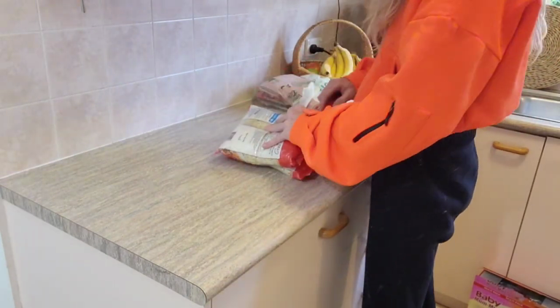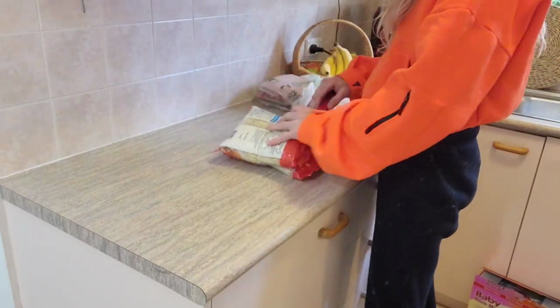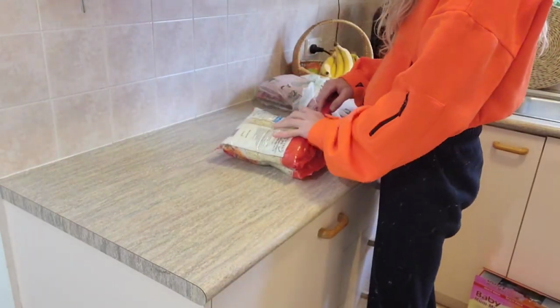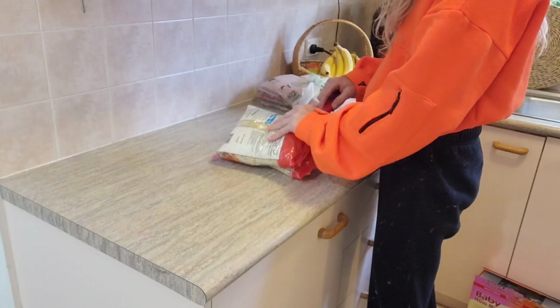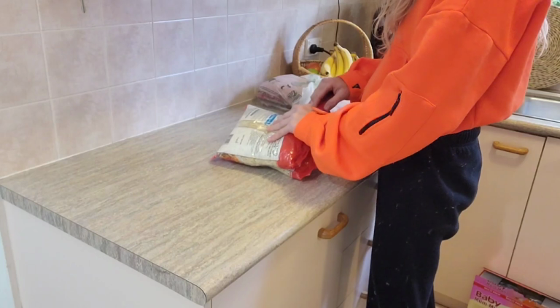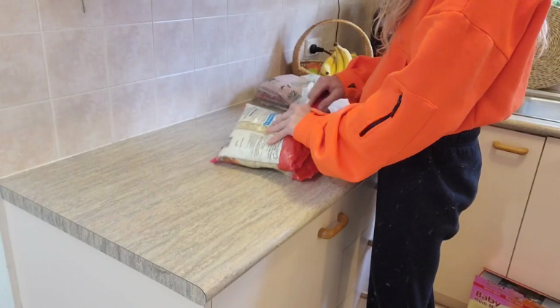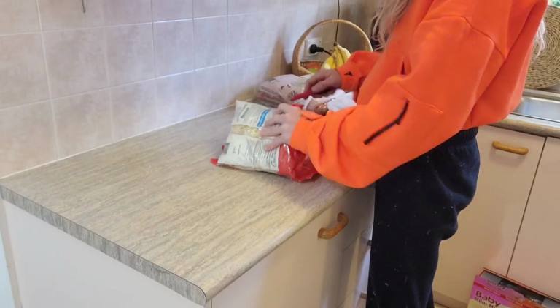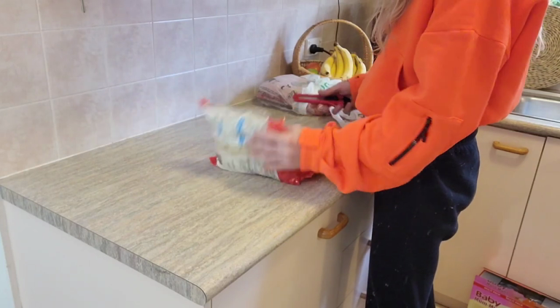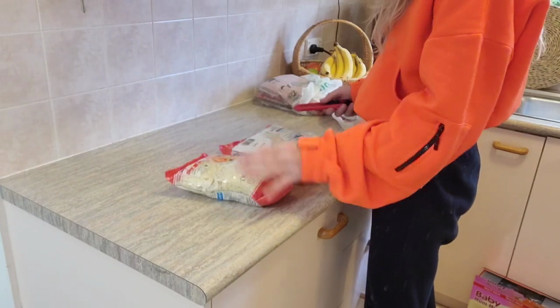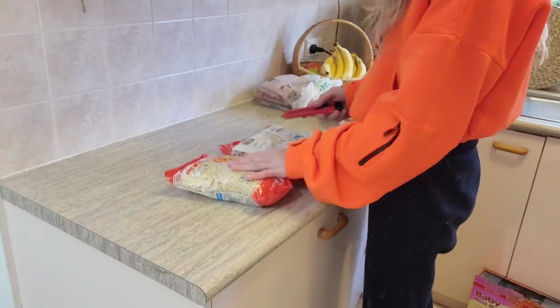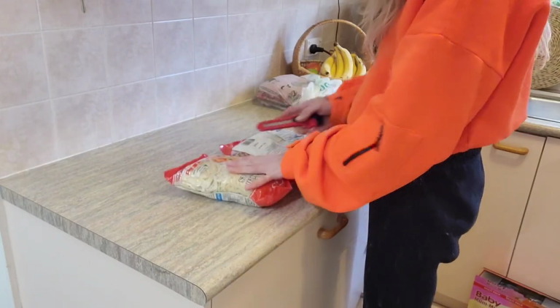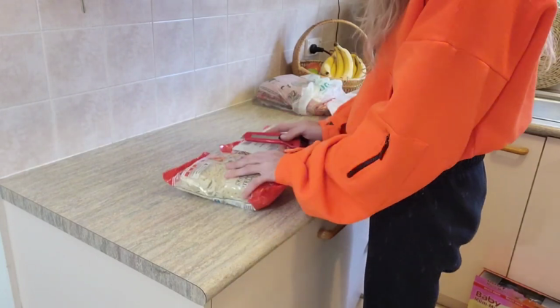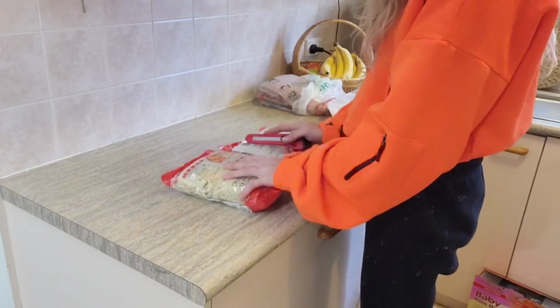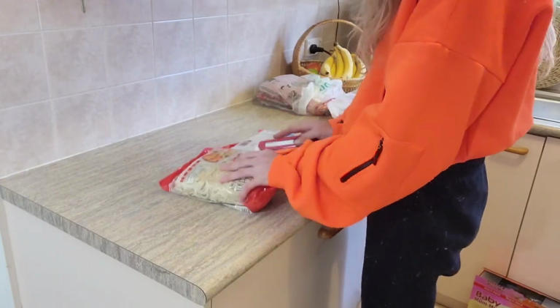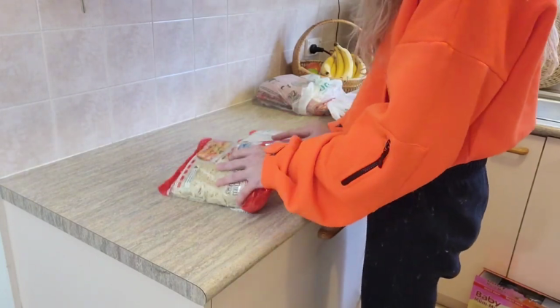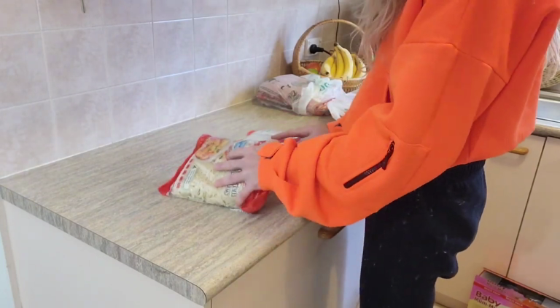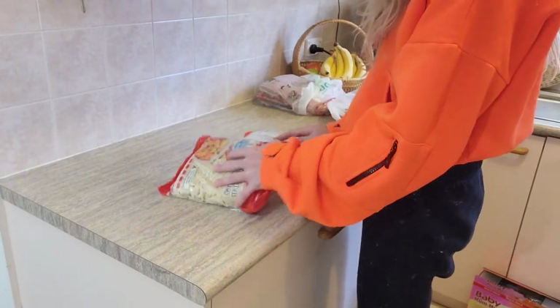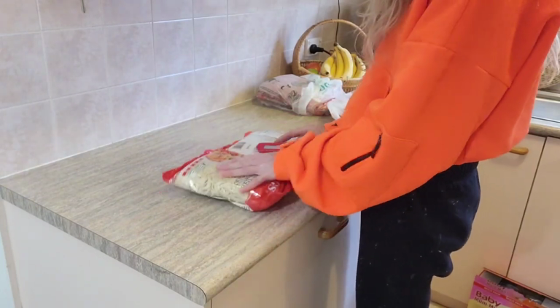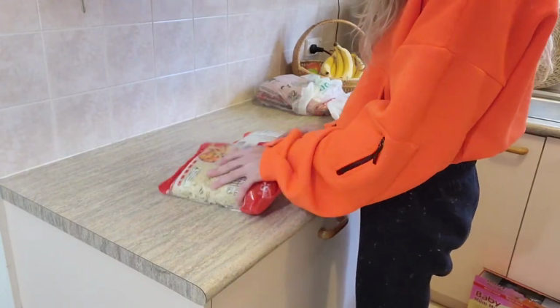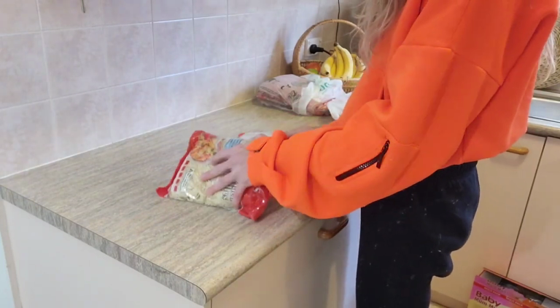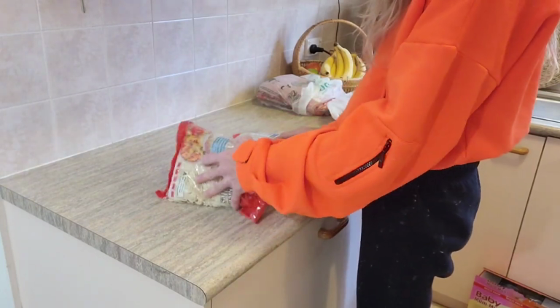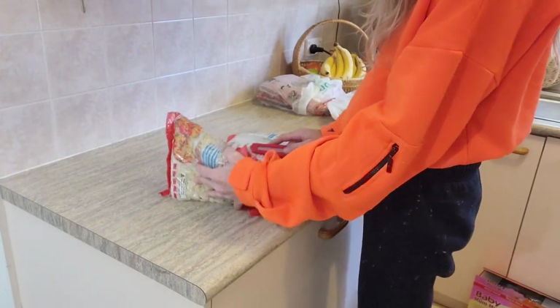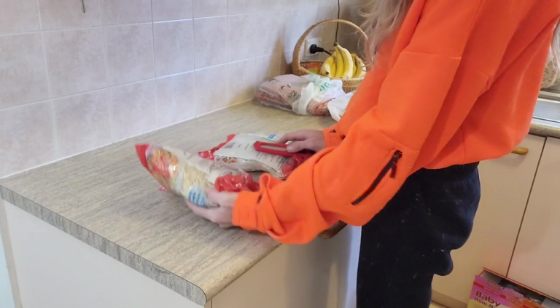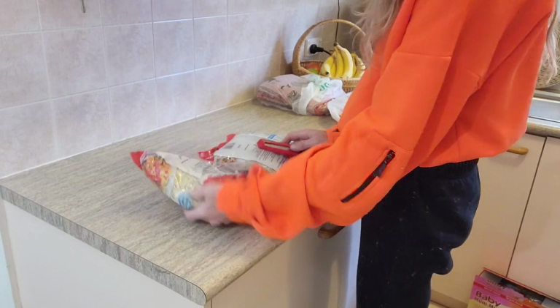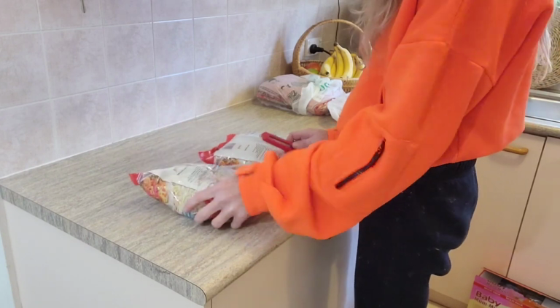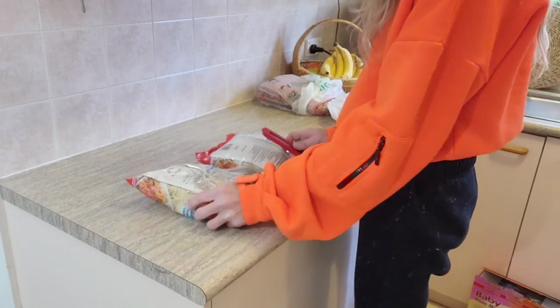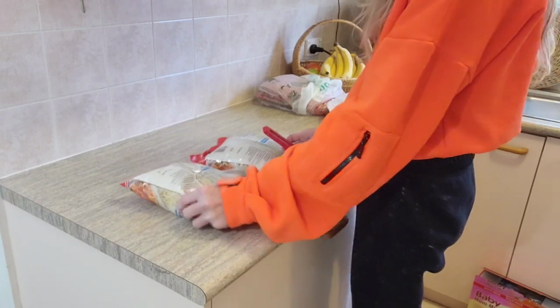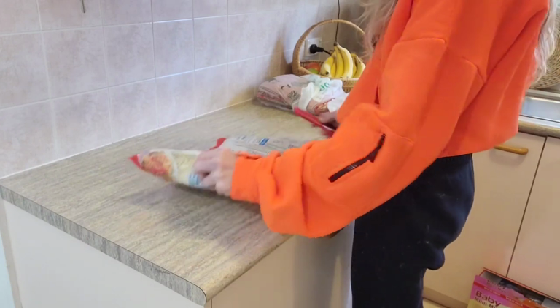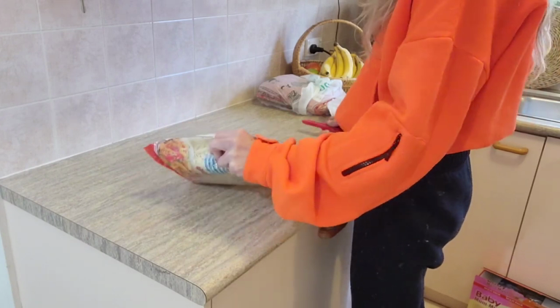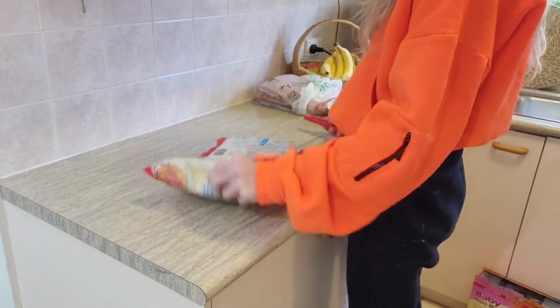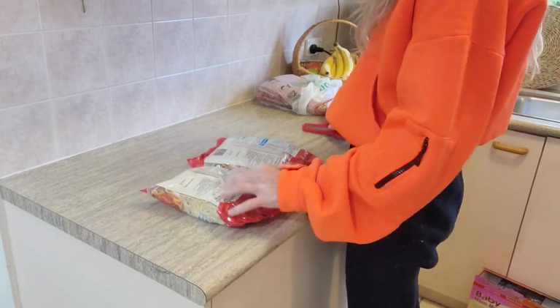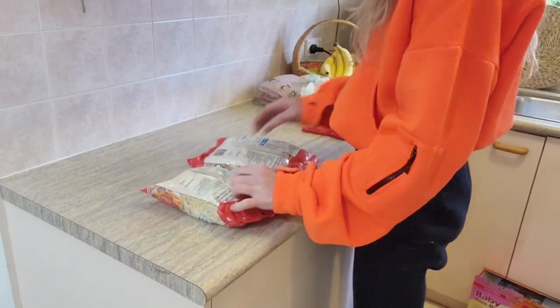I want to be having stir fries a lot this fortnight so I picked up some hokkien noodles. There's two kilos here split up into one kilo individual packages, so two packages.